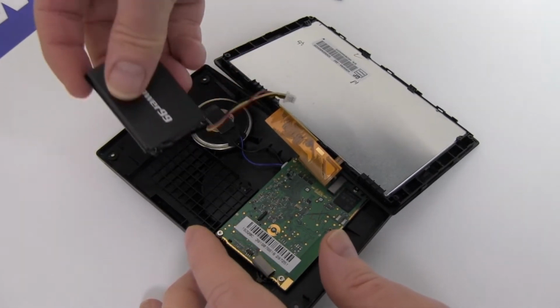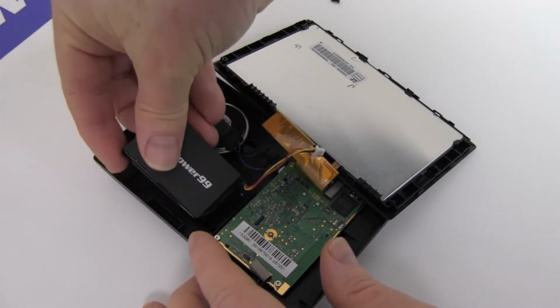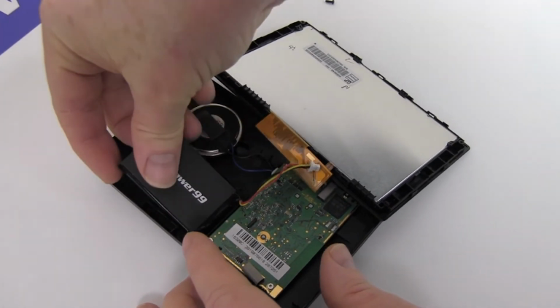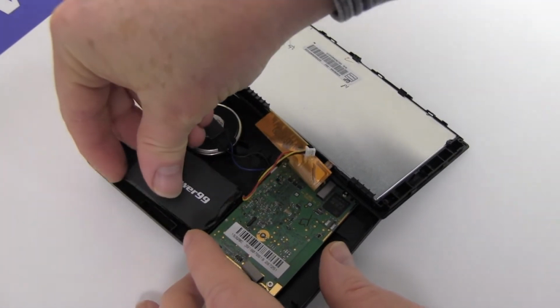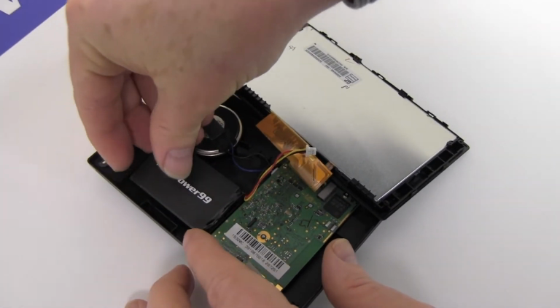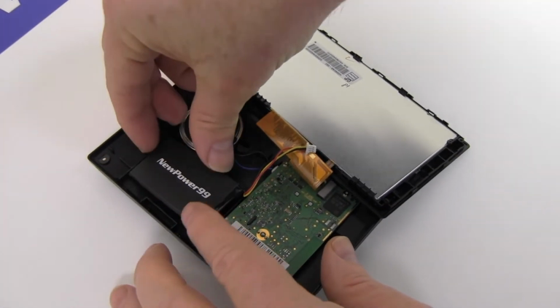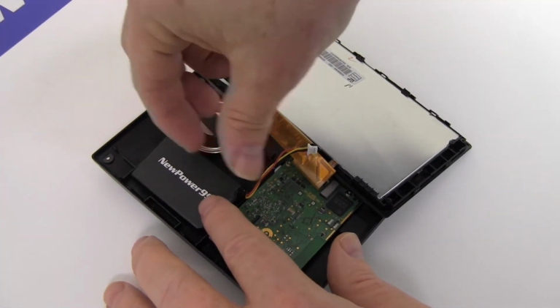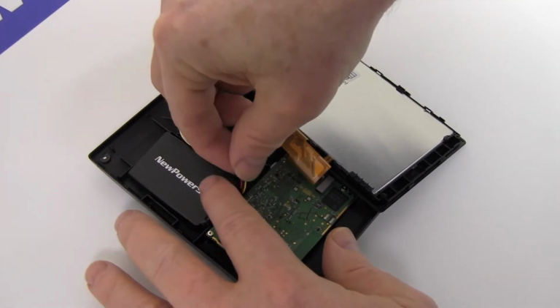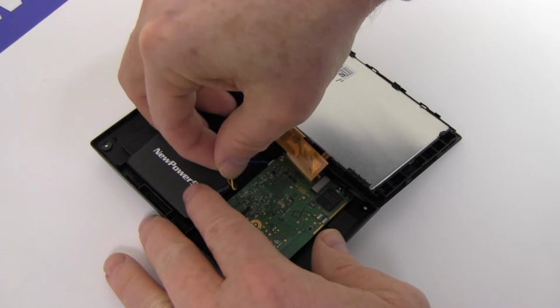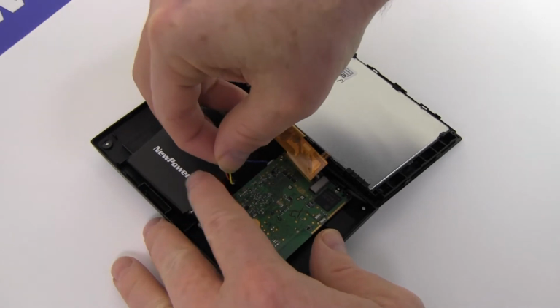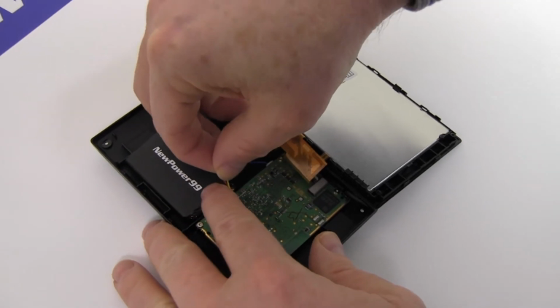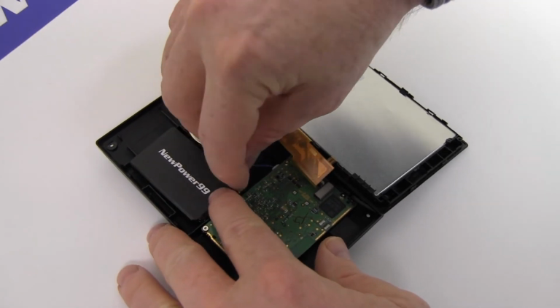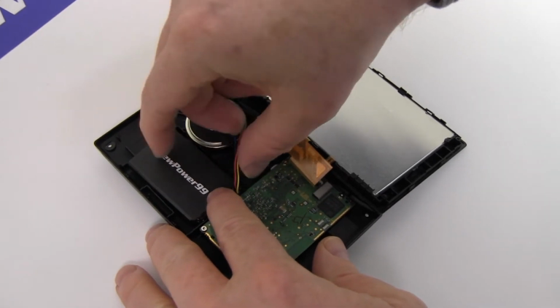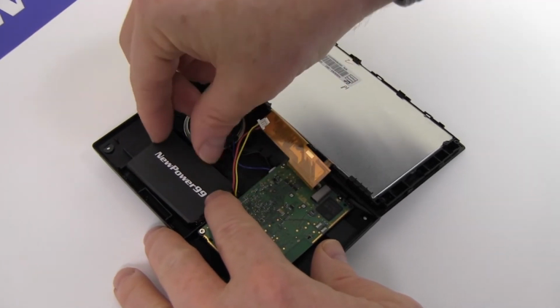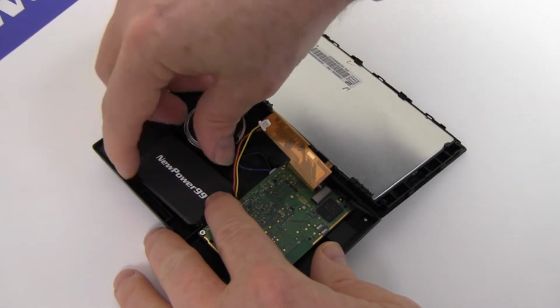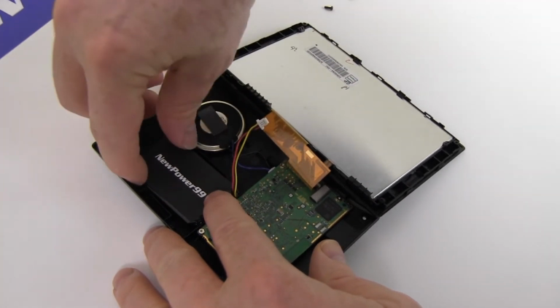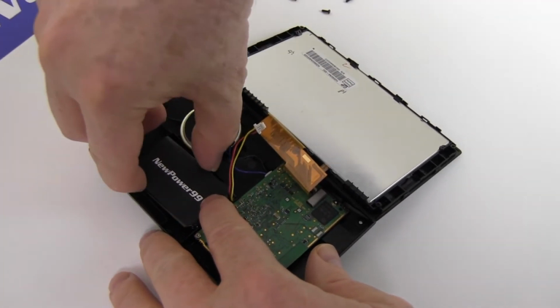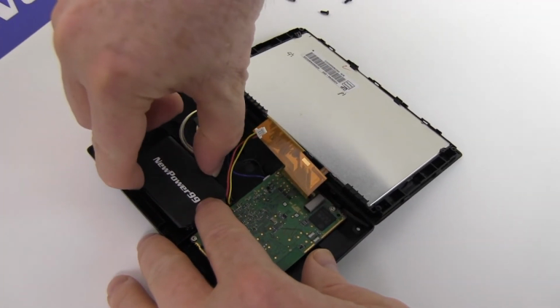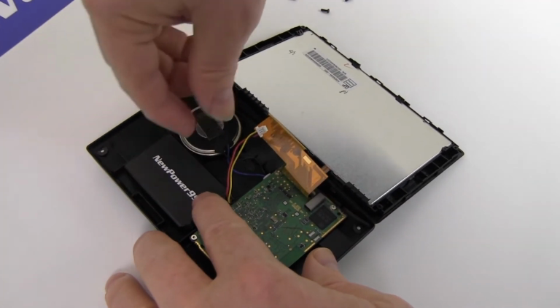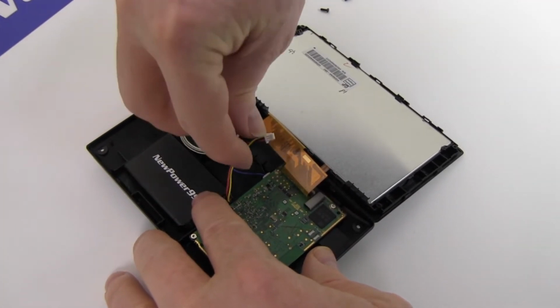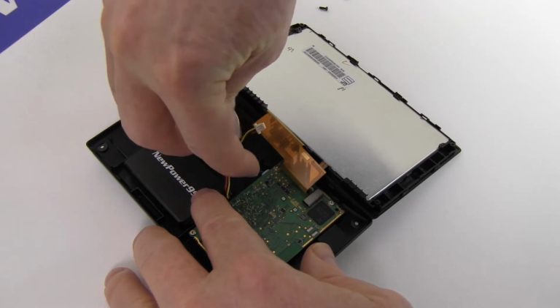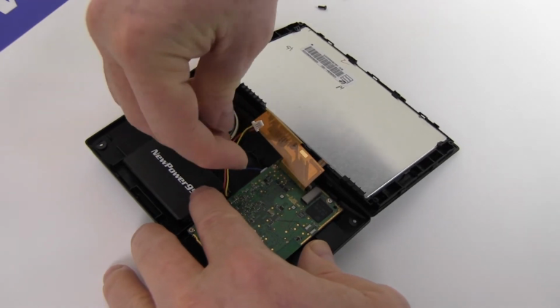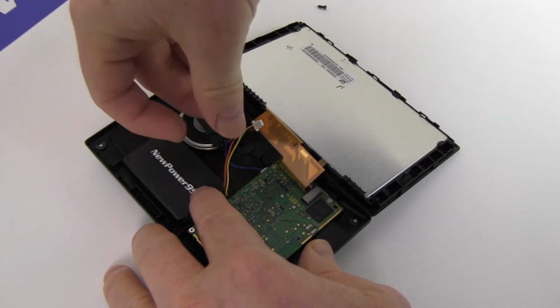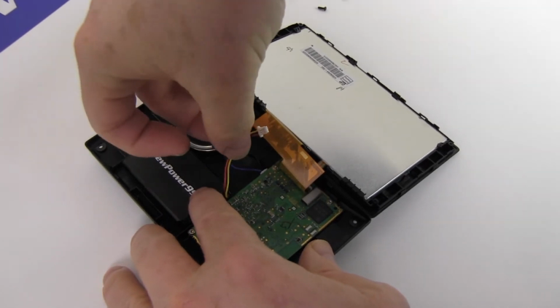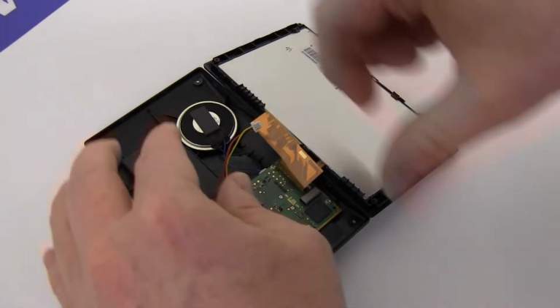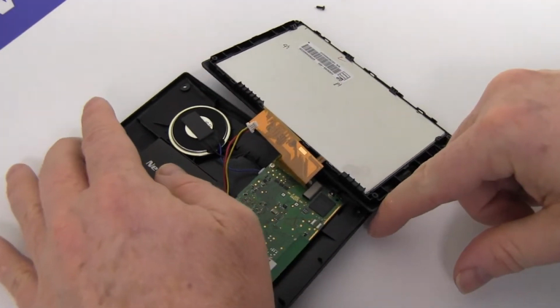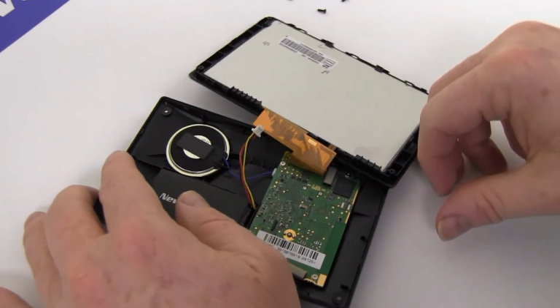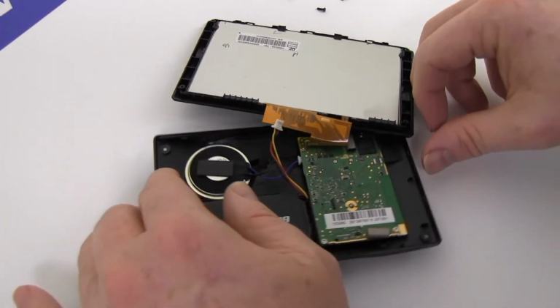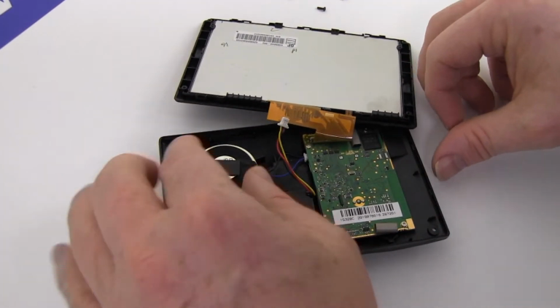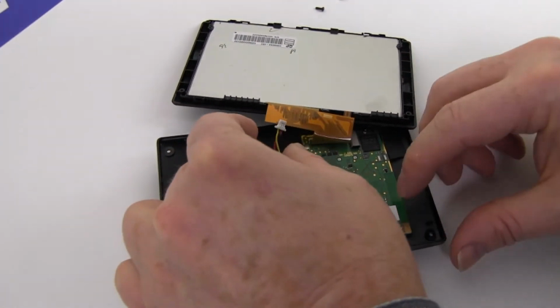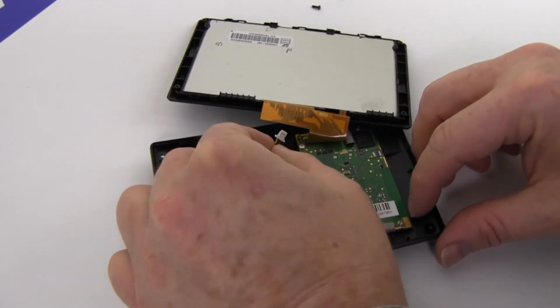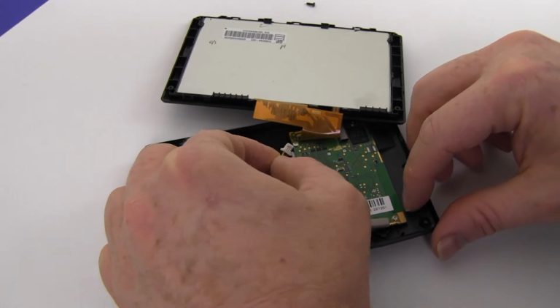Seat and connect your new extended life battery from NewPower99.com.